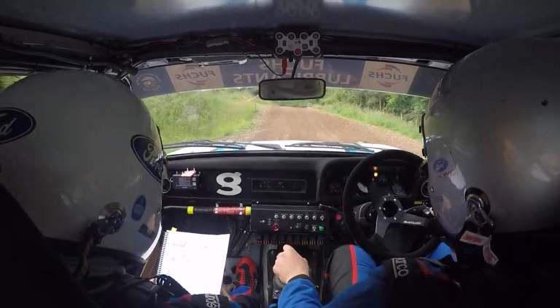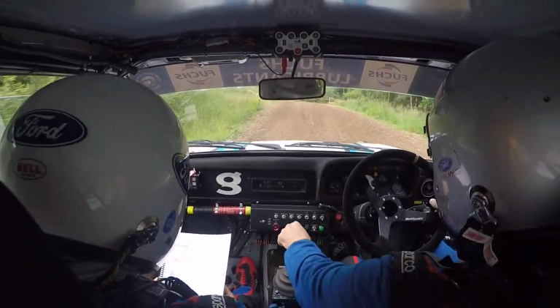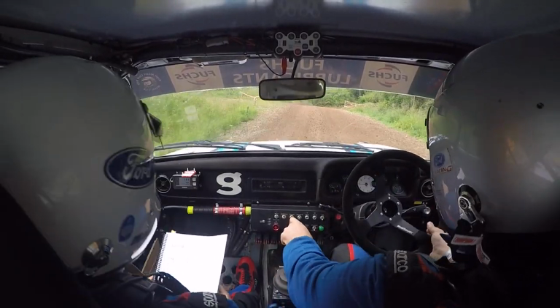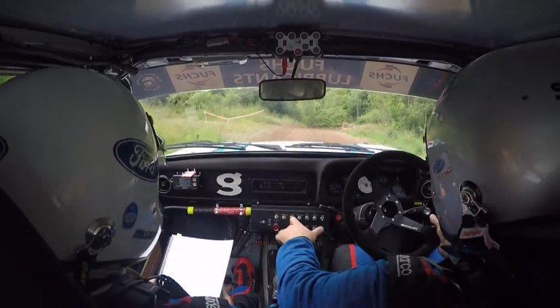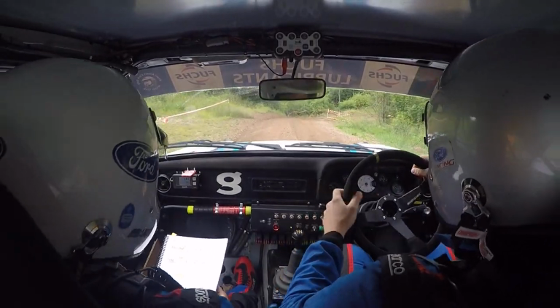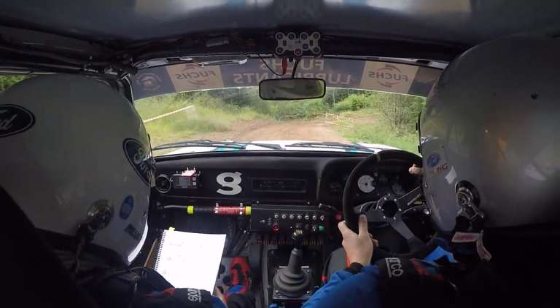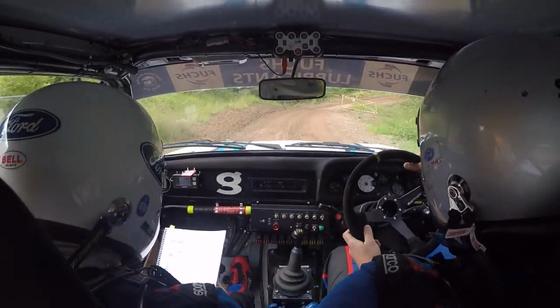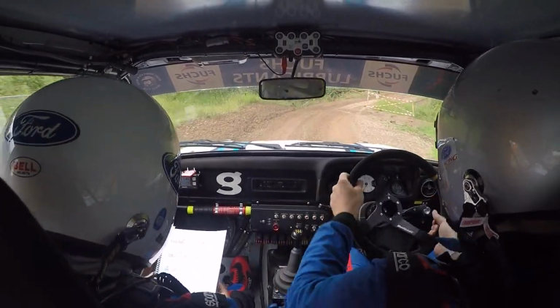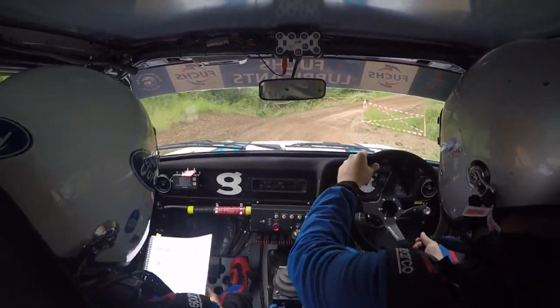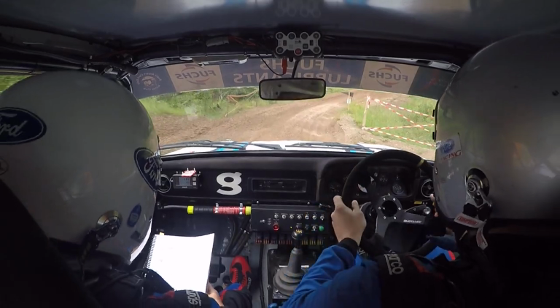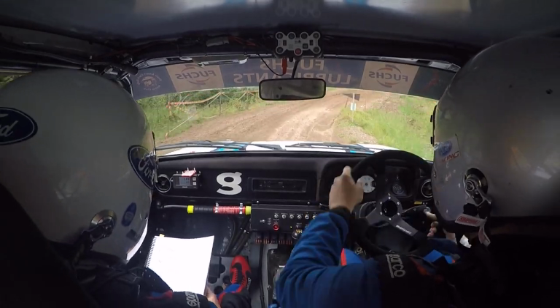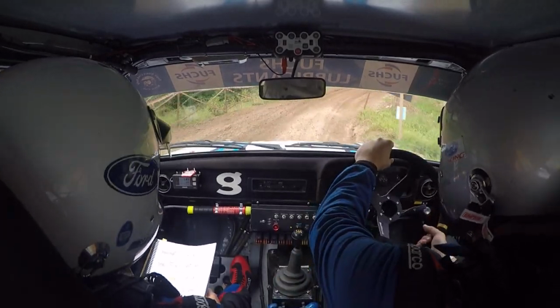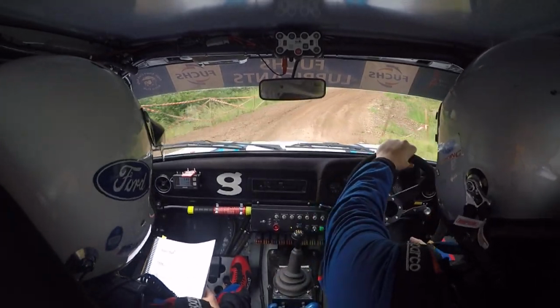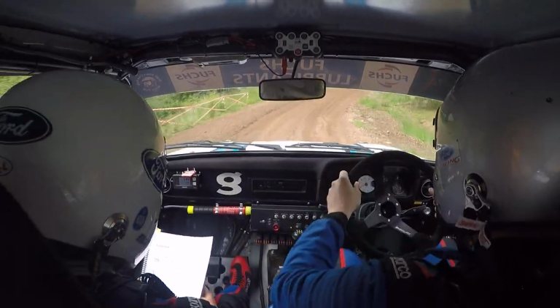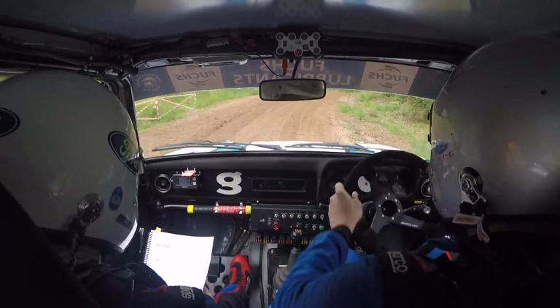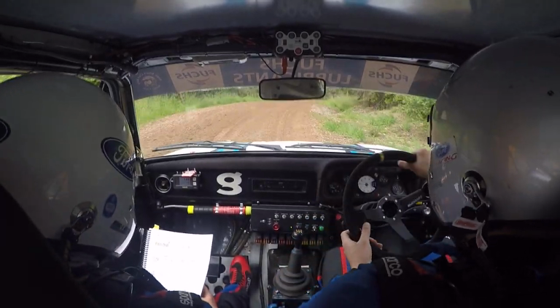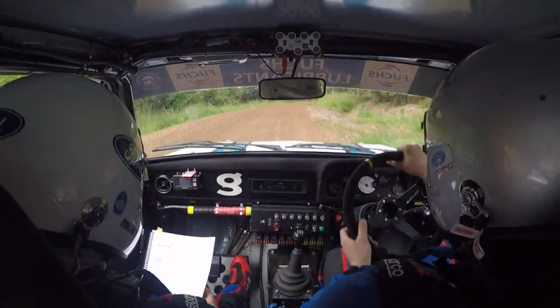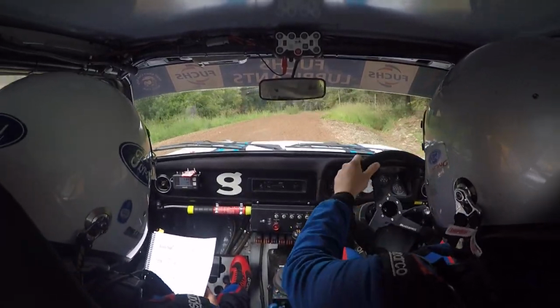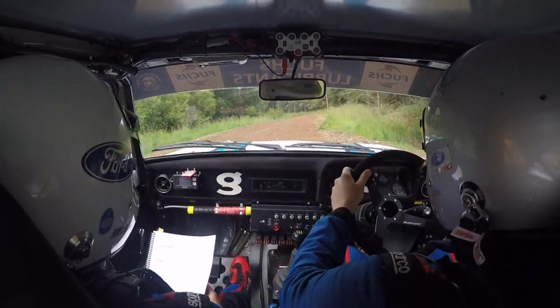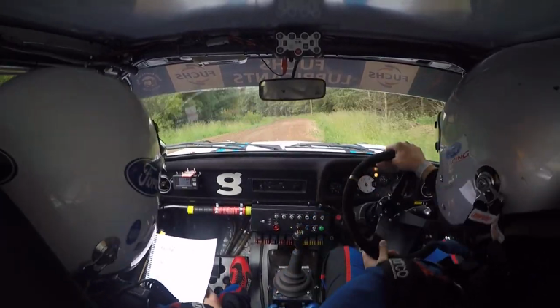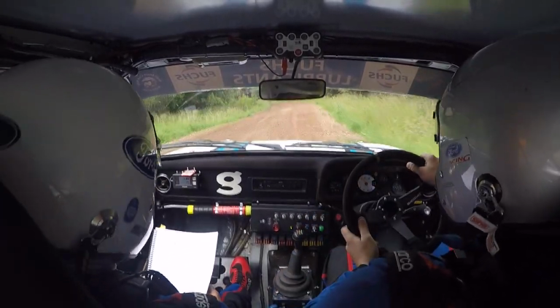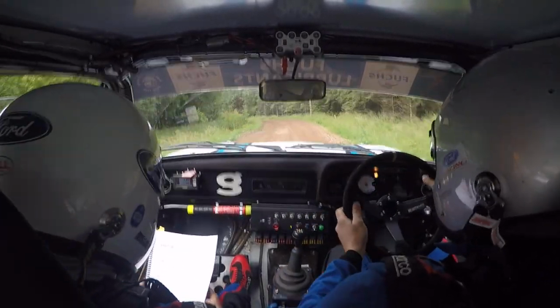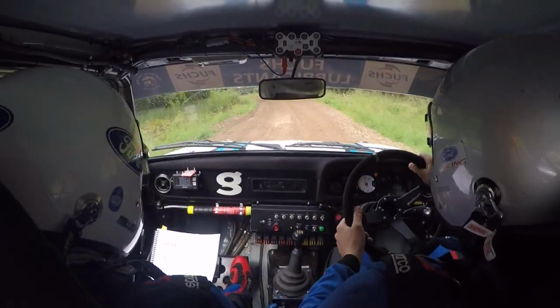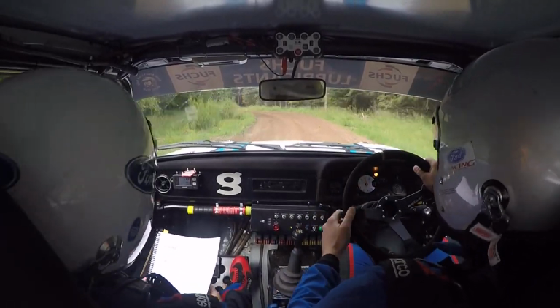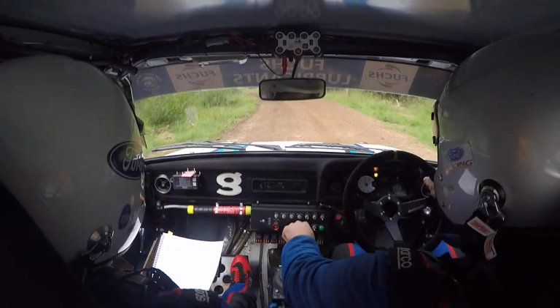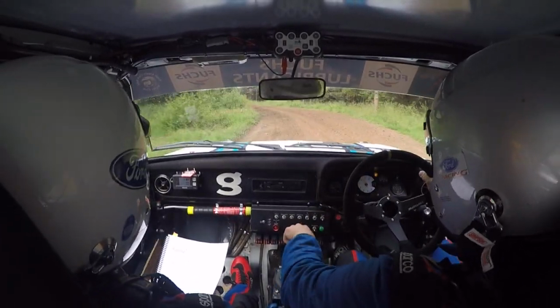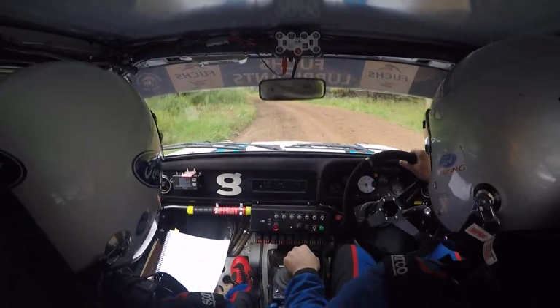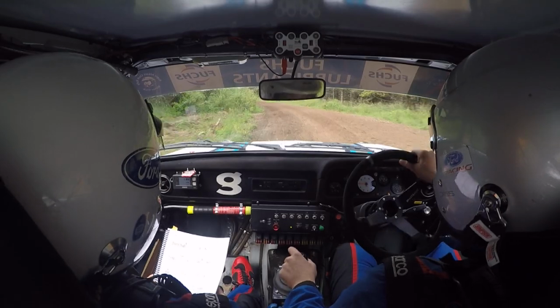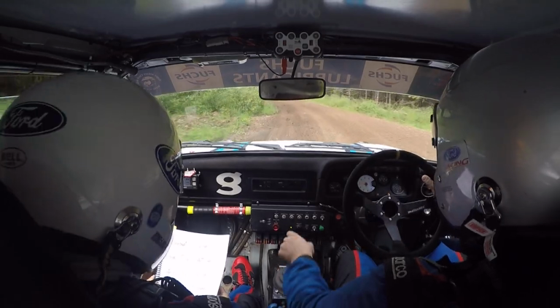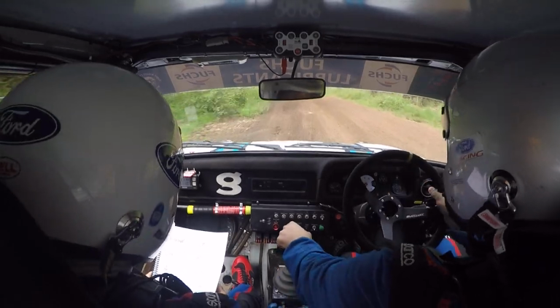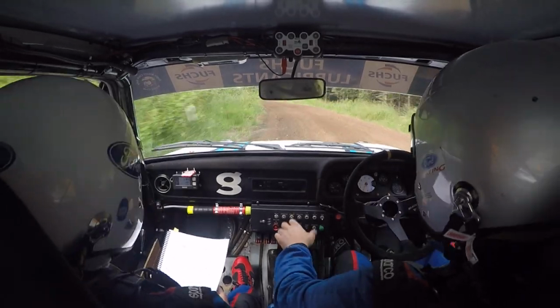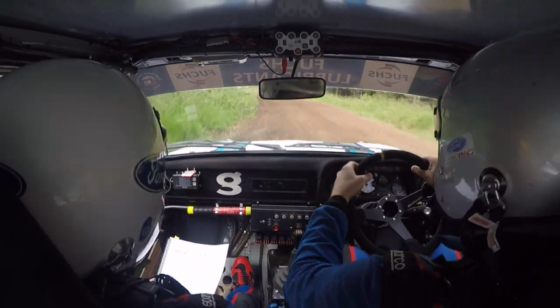And long 5 left, tightens to 3 left, bank on inside, and 4 right plus plus, 80.